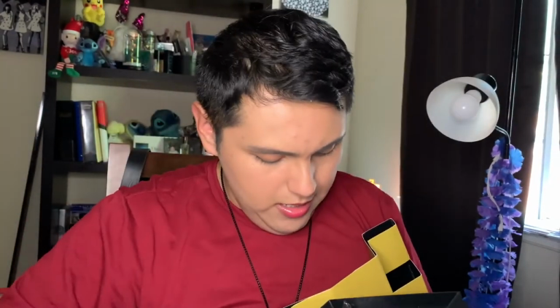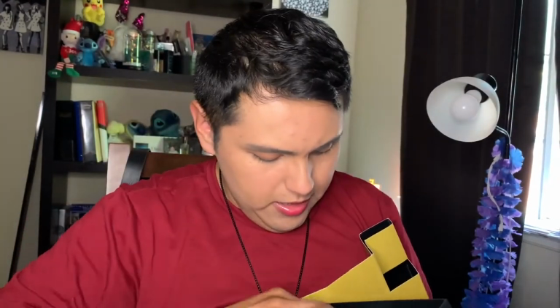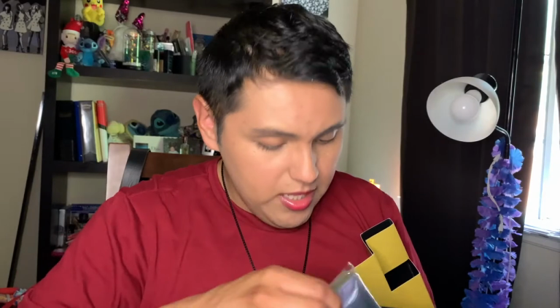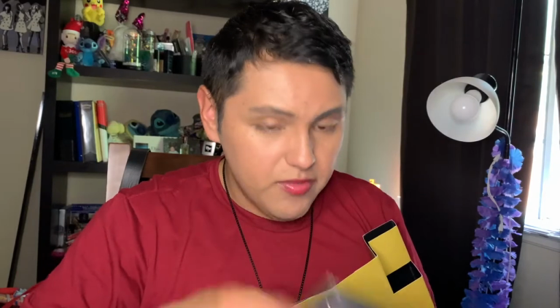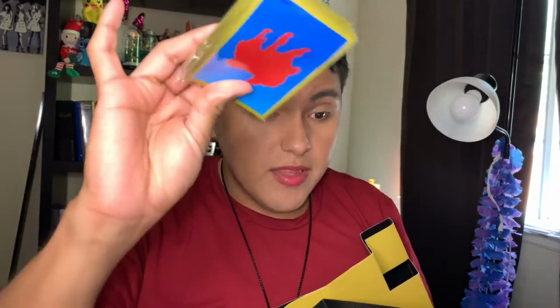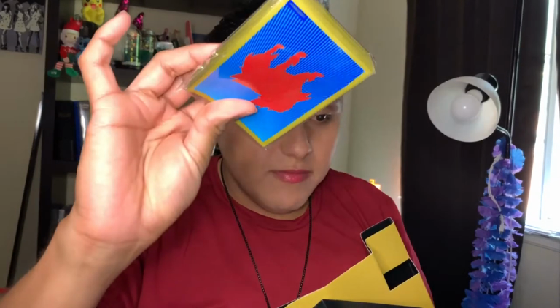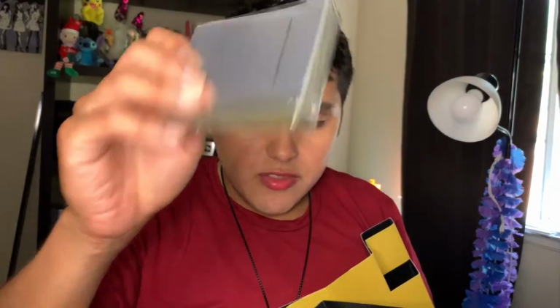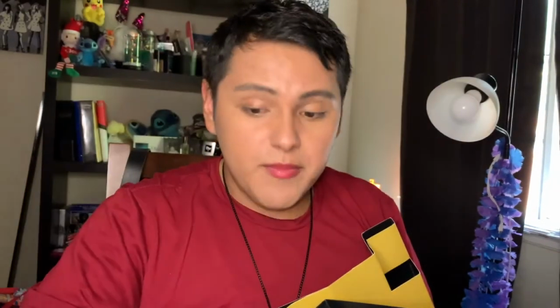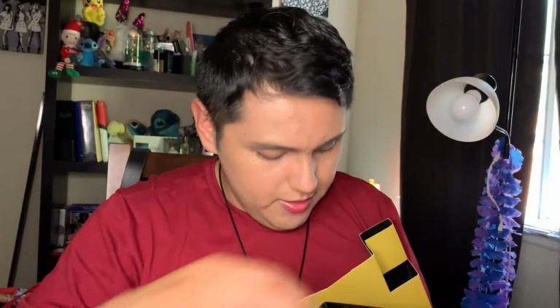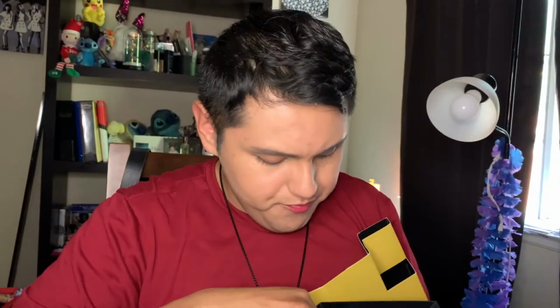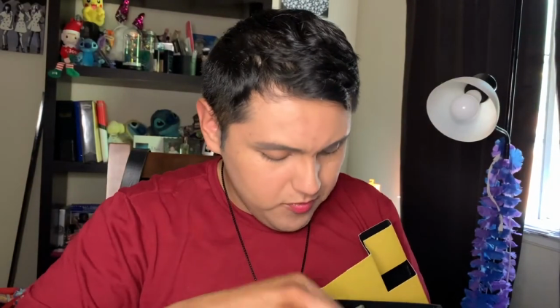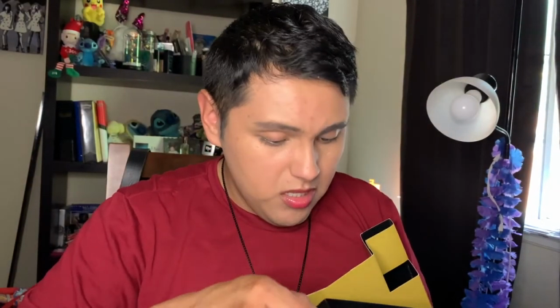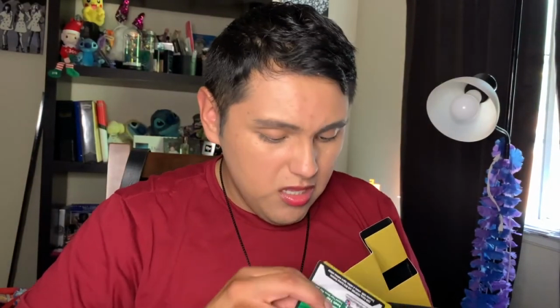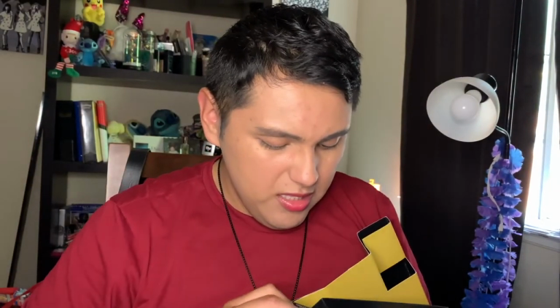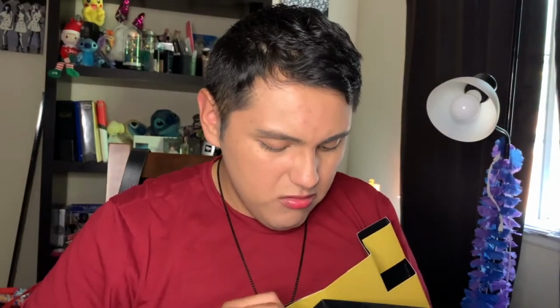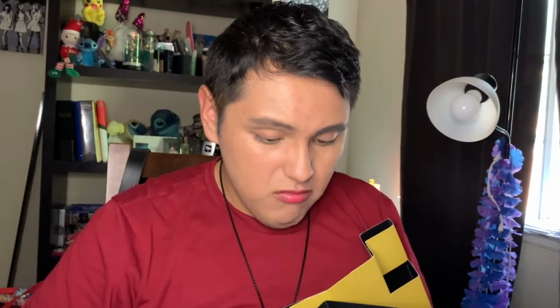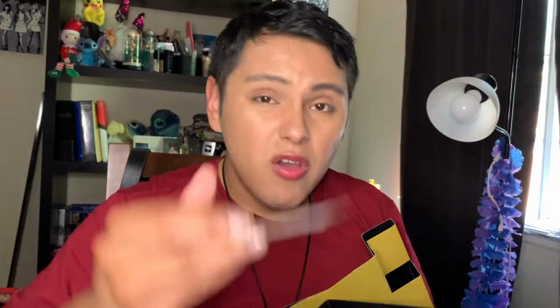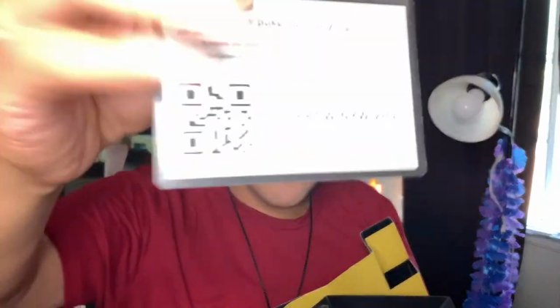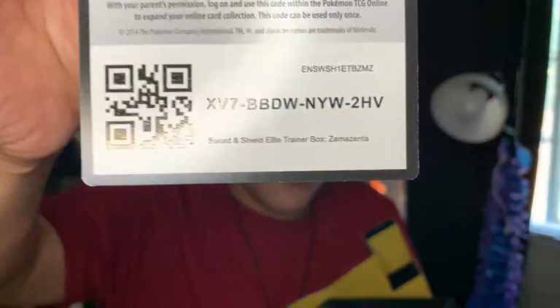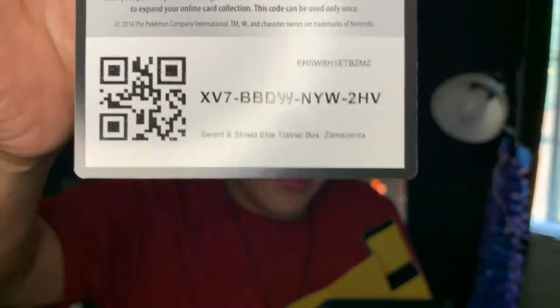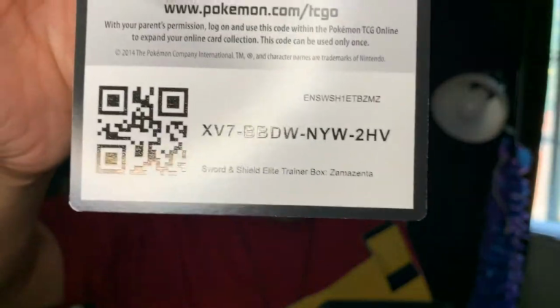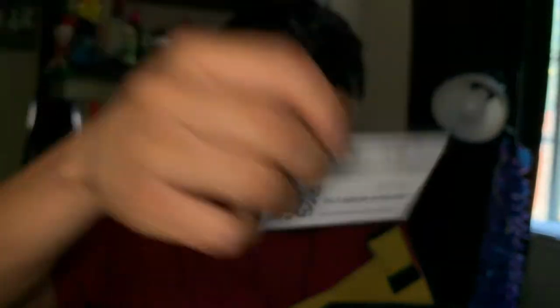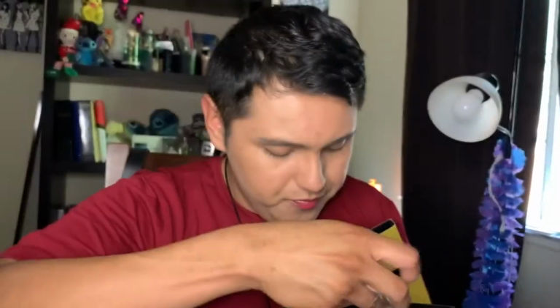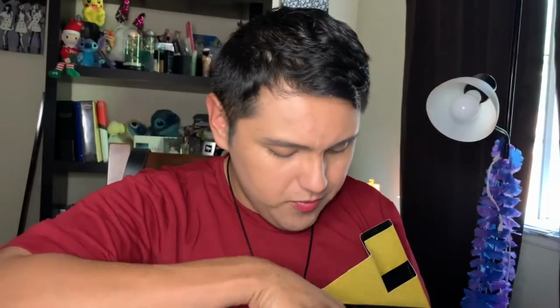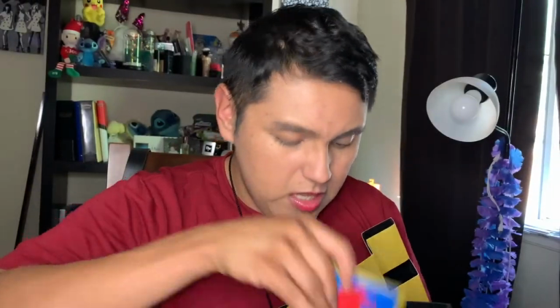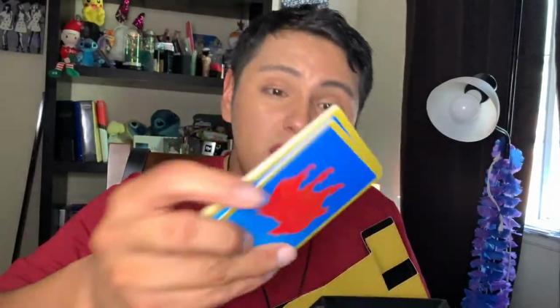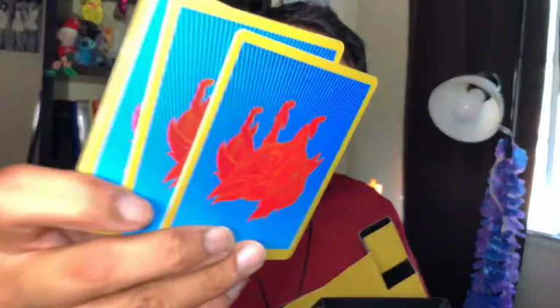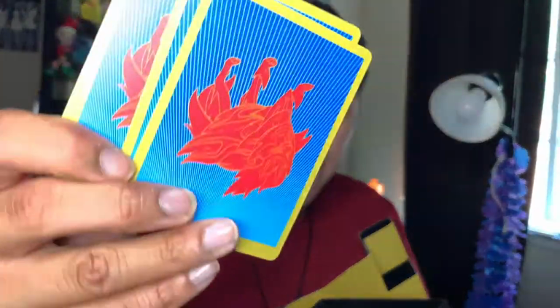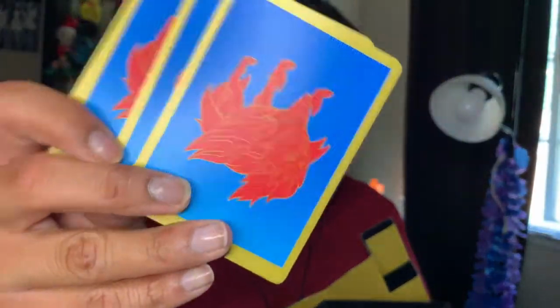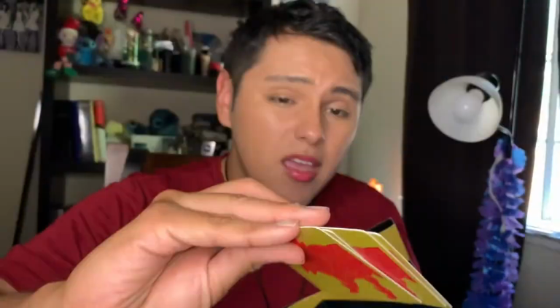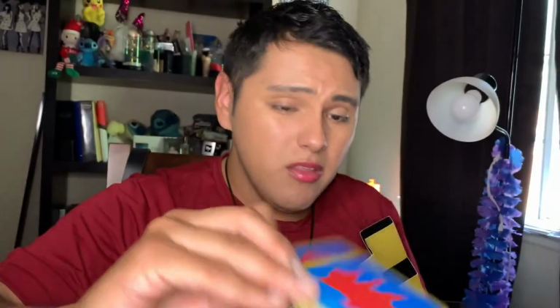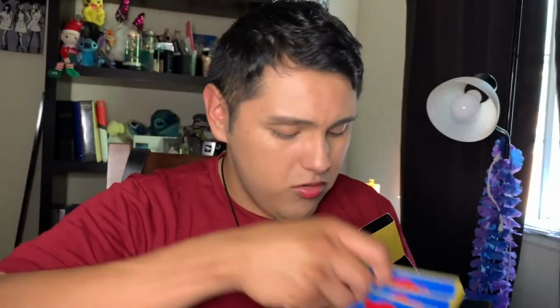We have some sleeves, those come in handy. There's a code card — for god knows what, you guys — so here you can have it. I don't know what these are for, I don't know.